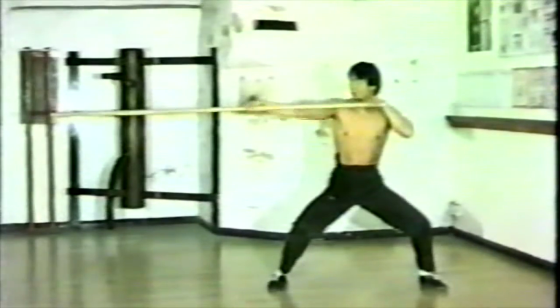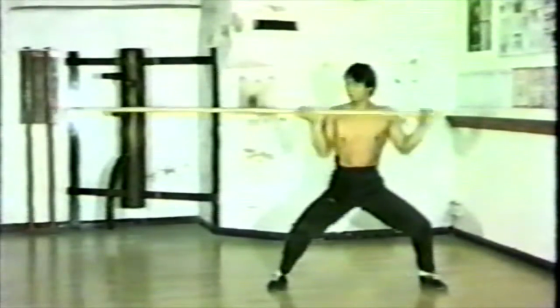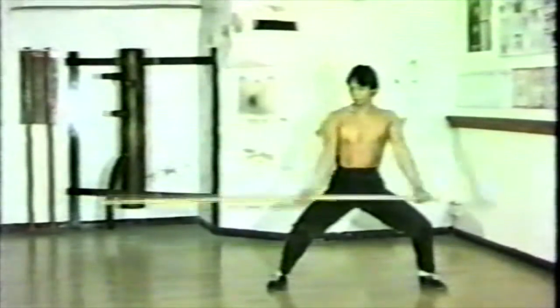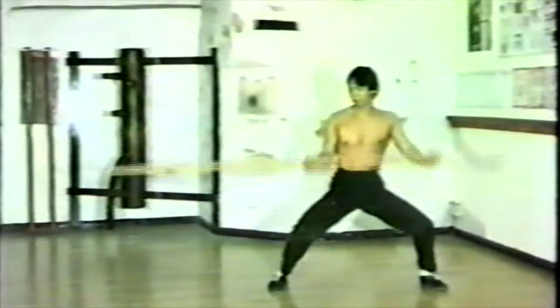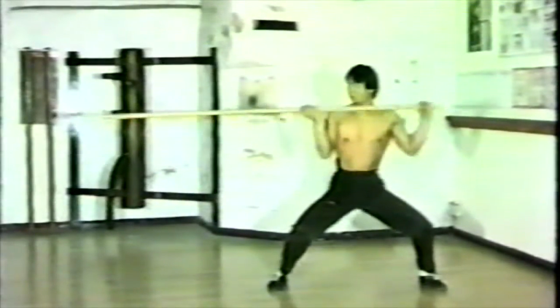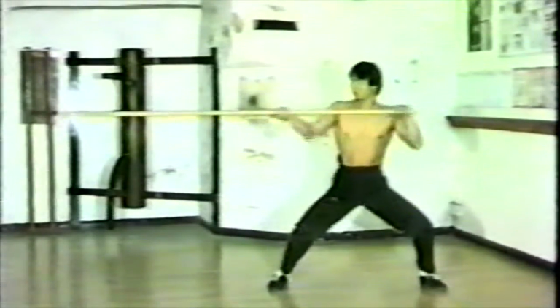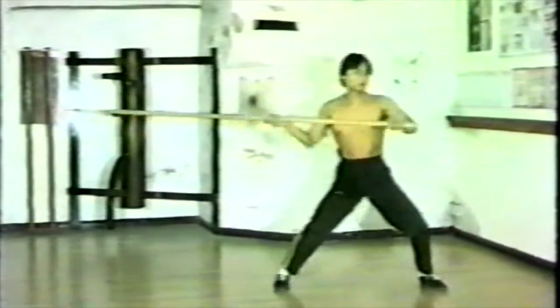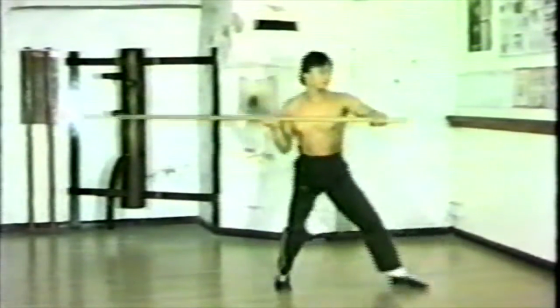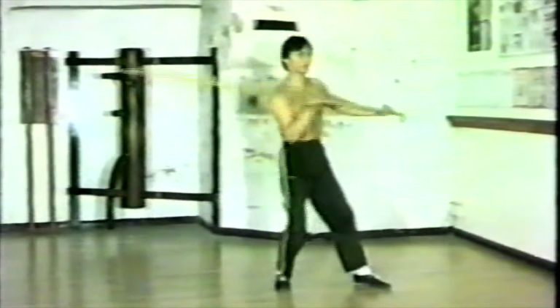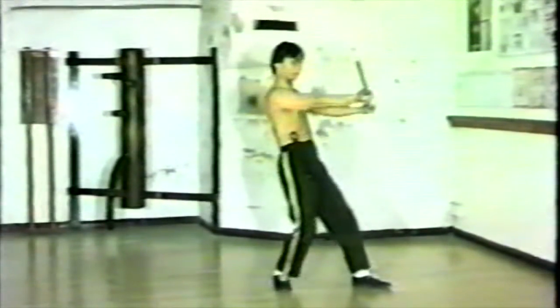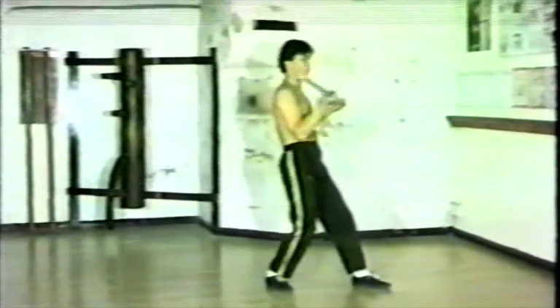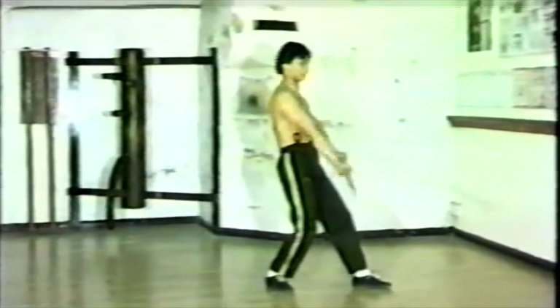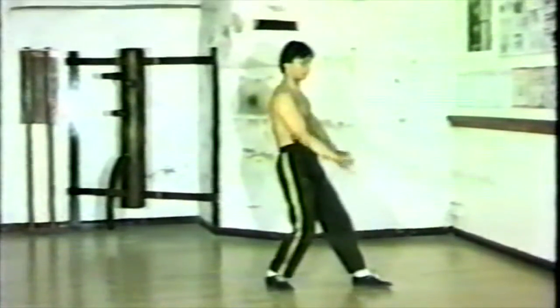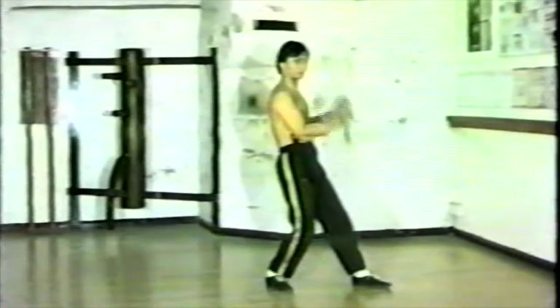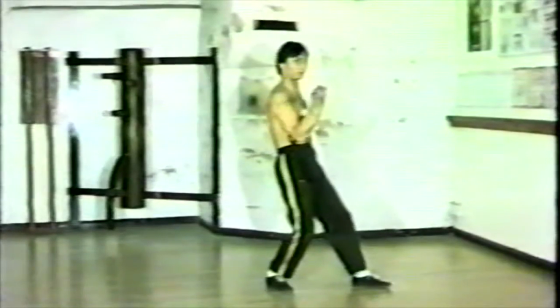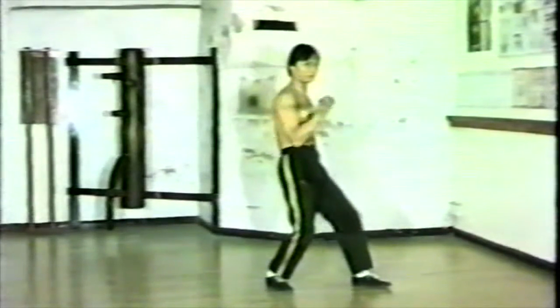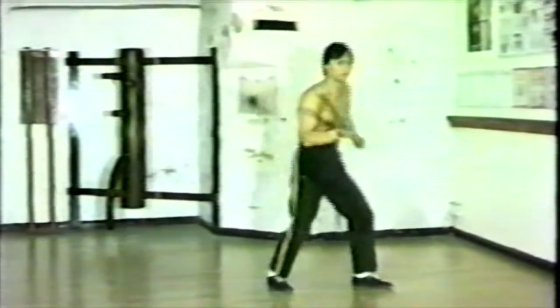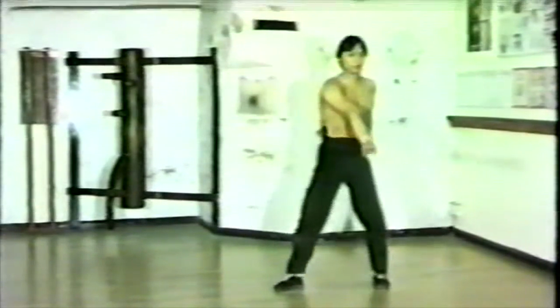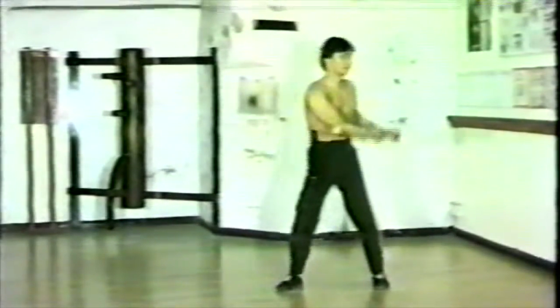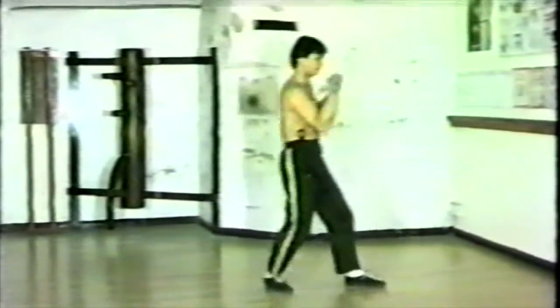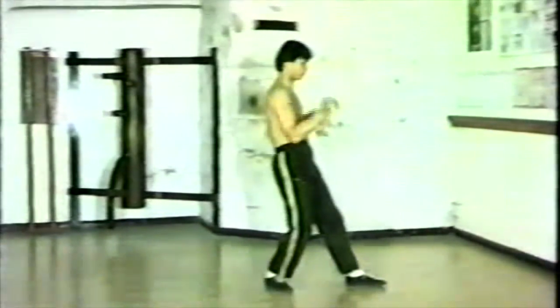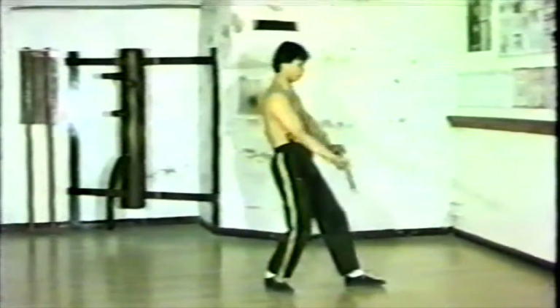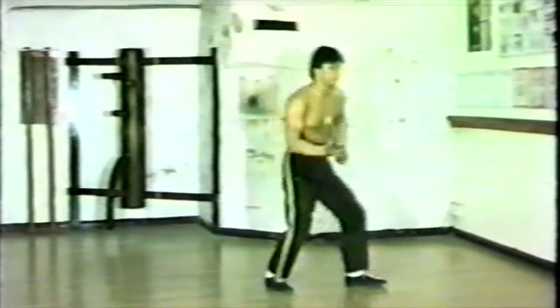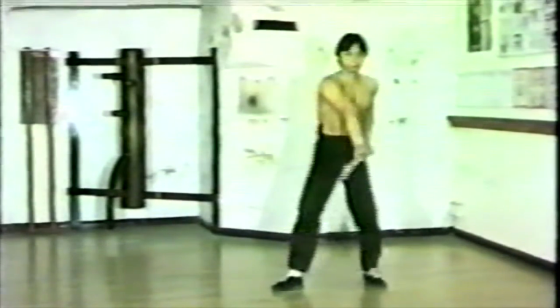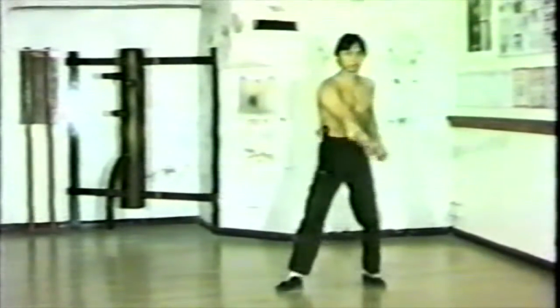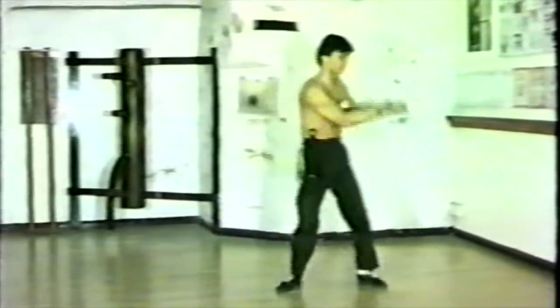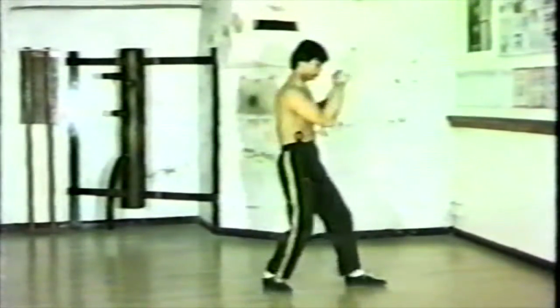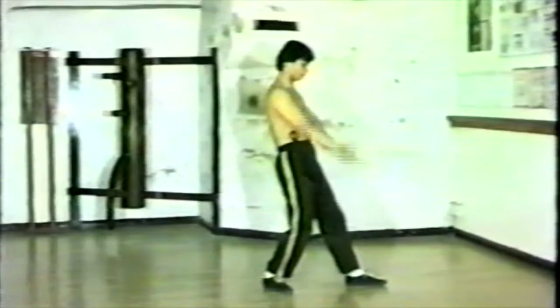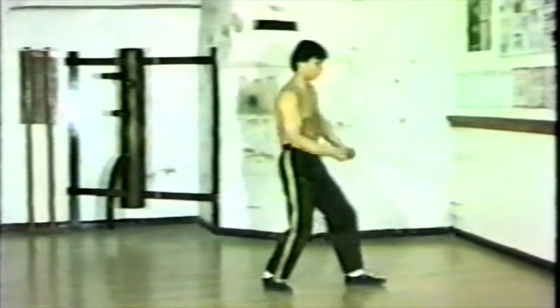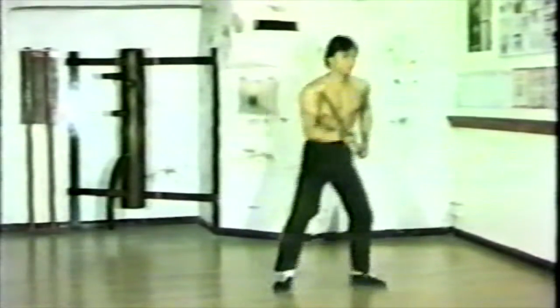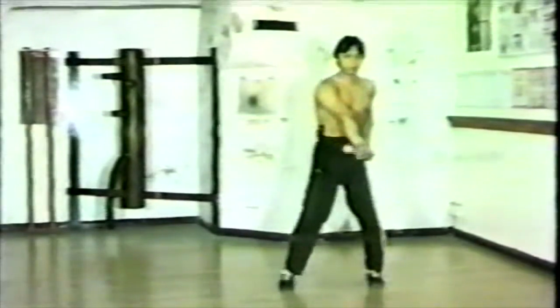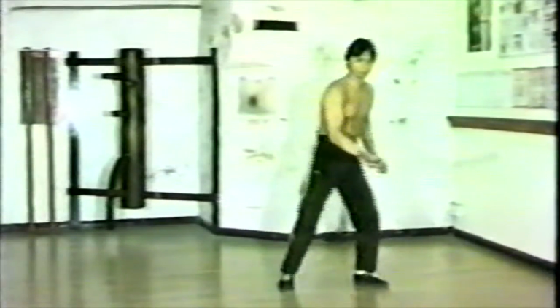All together there are six and a half strokes or strikes in the training system. The half stroke is incomplete in that the body is turned halfway together with the pole.